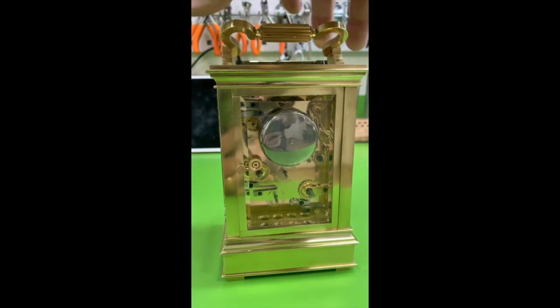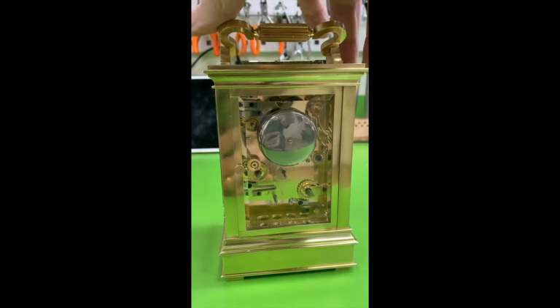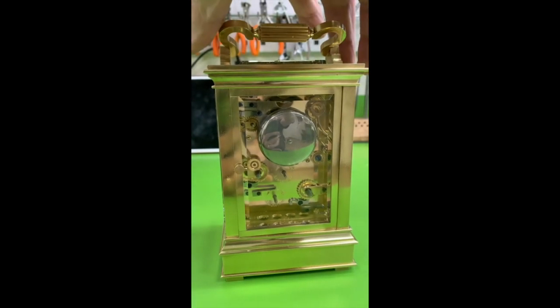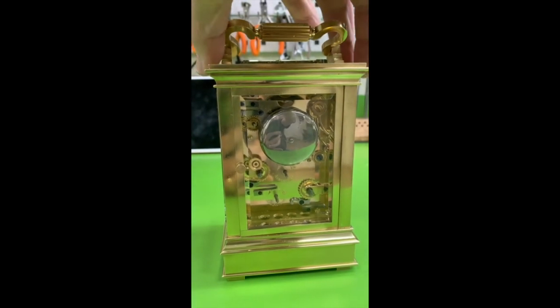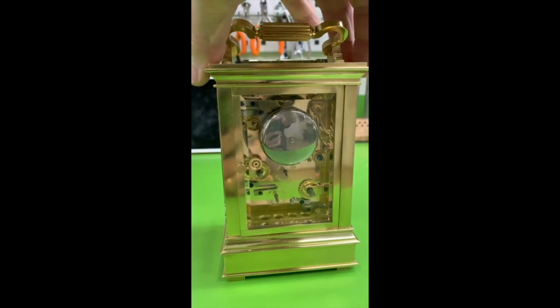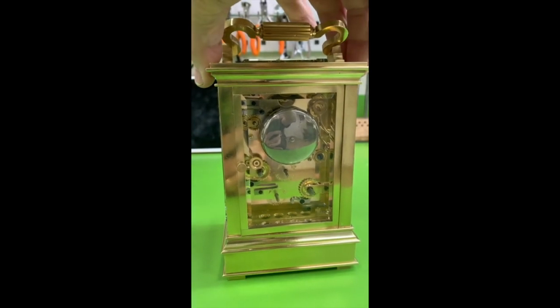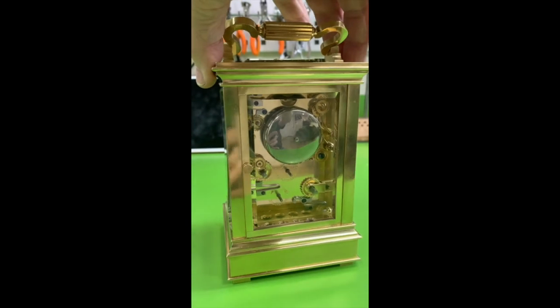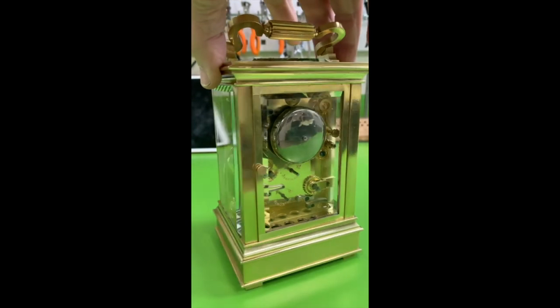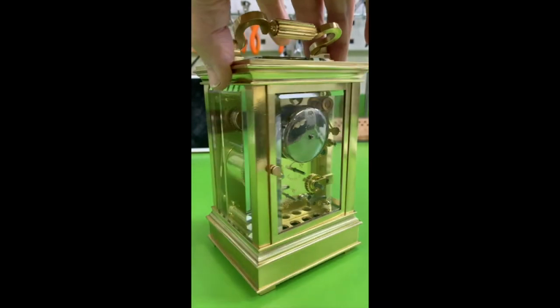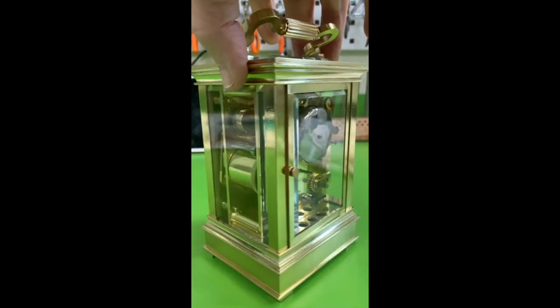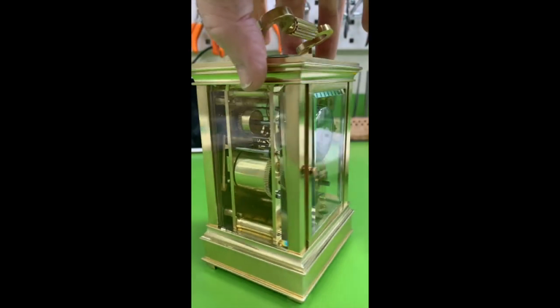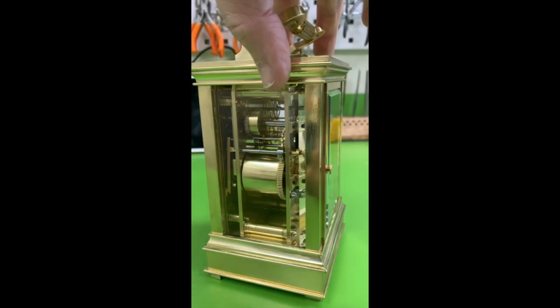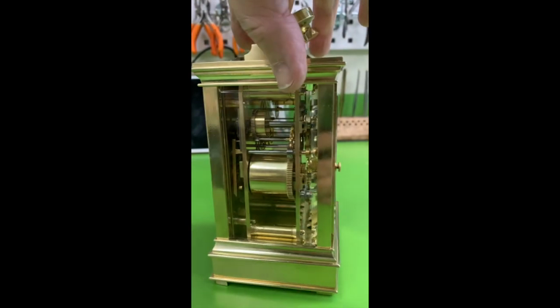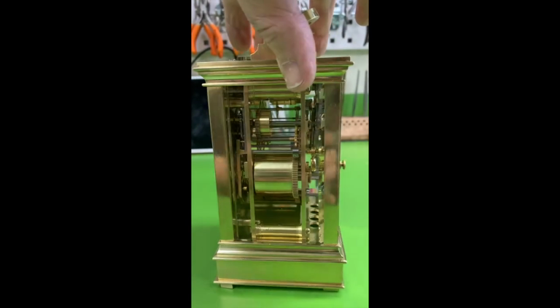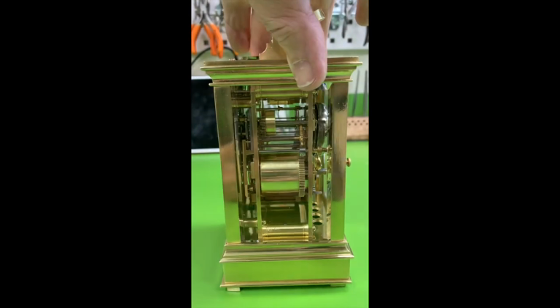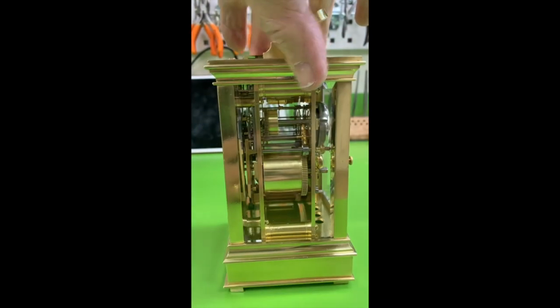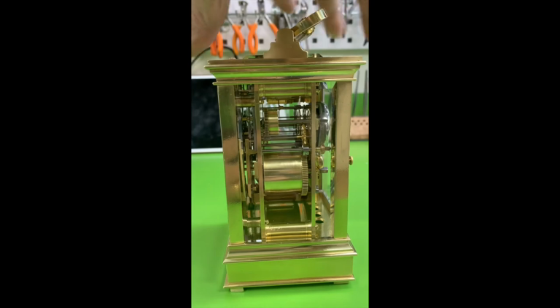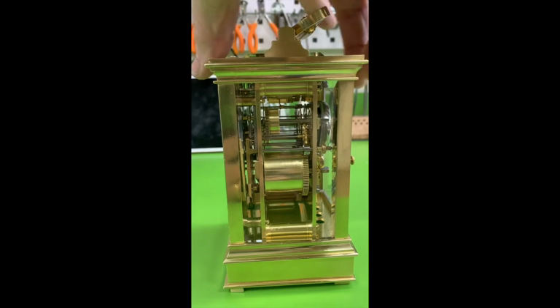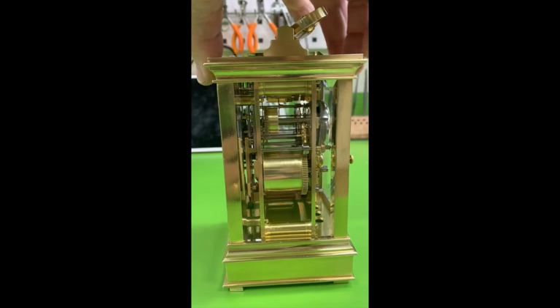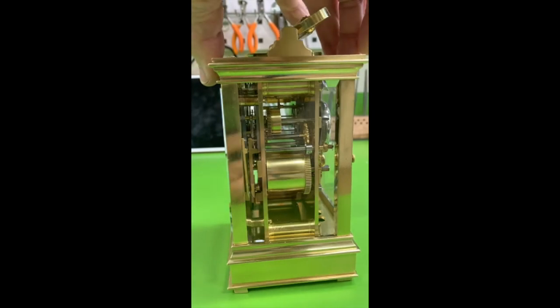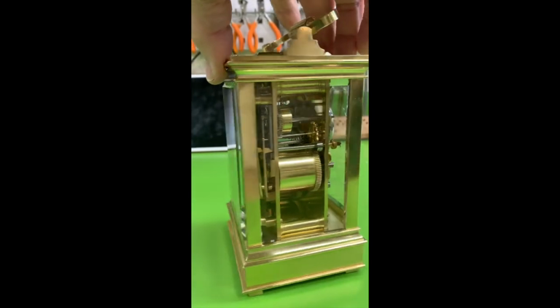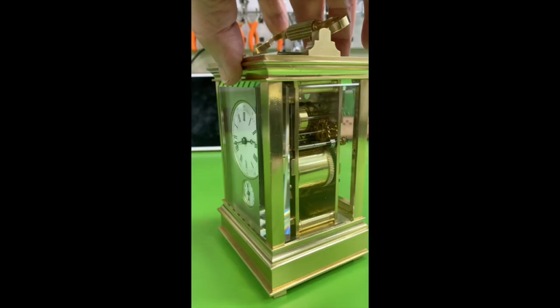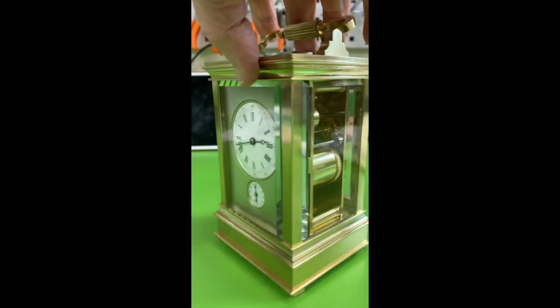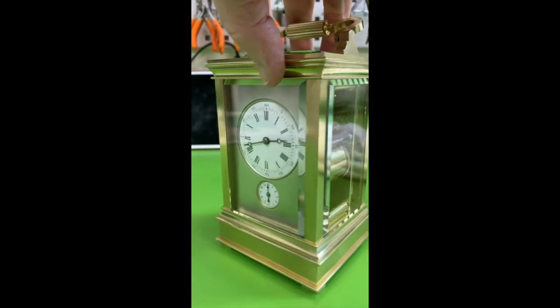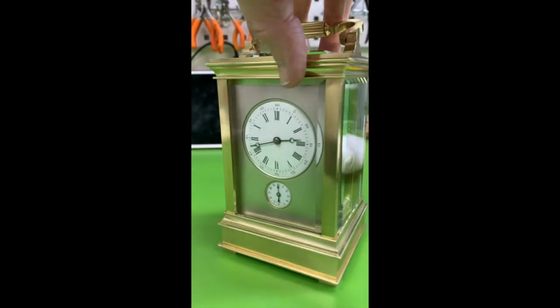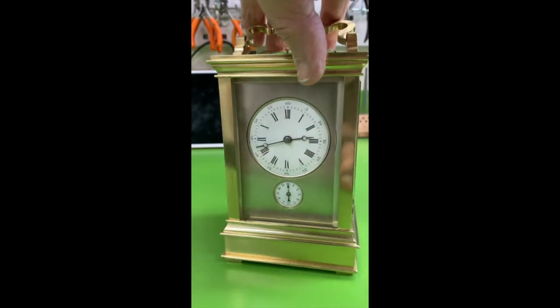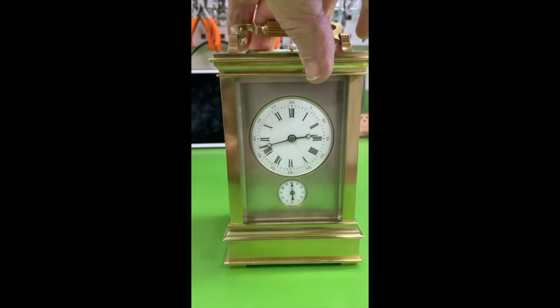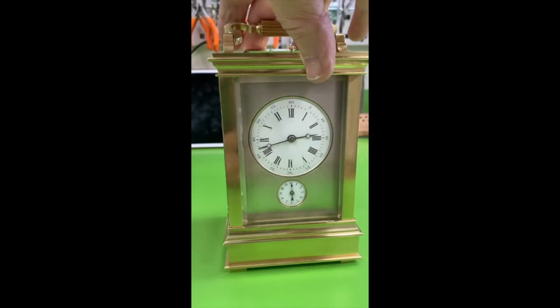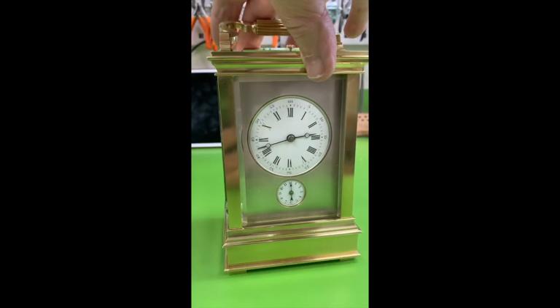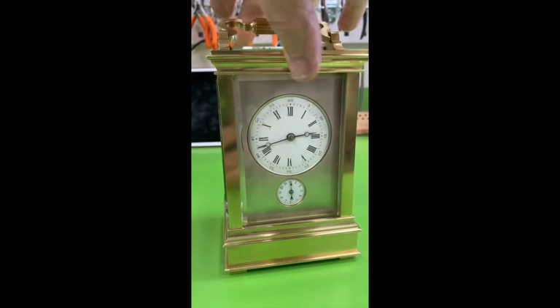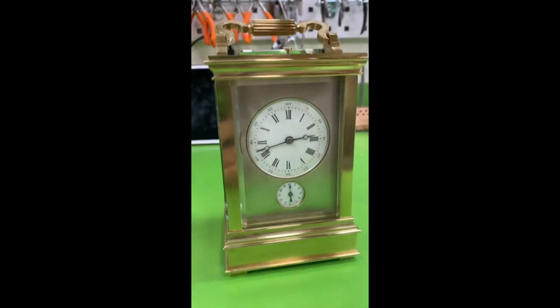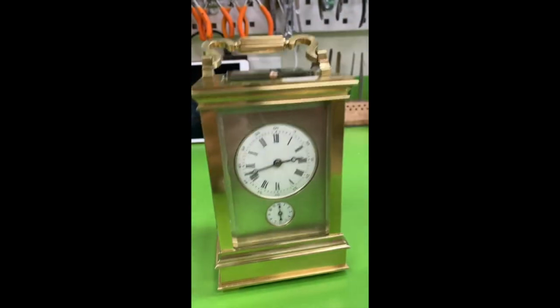The dial surround on this clock was black when I started. I was amazed when I cleaned it that the original silvering was underneath. It's beautiful.